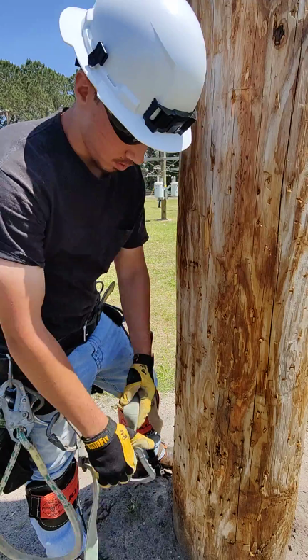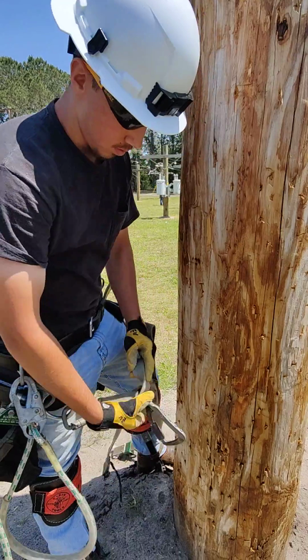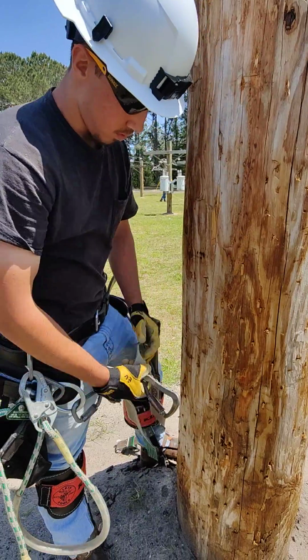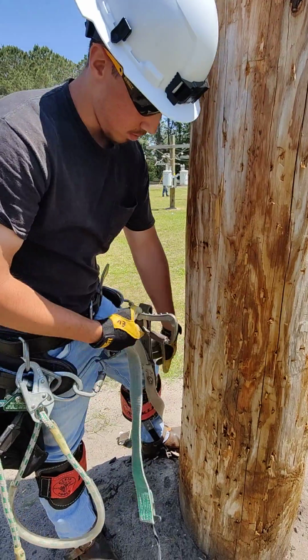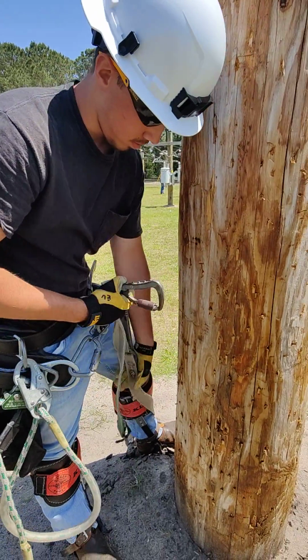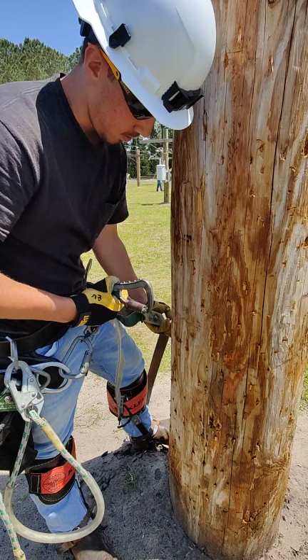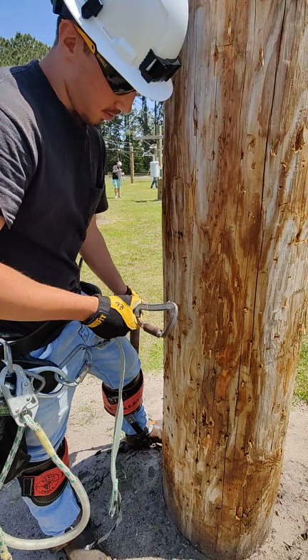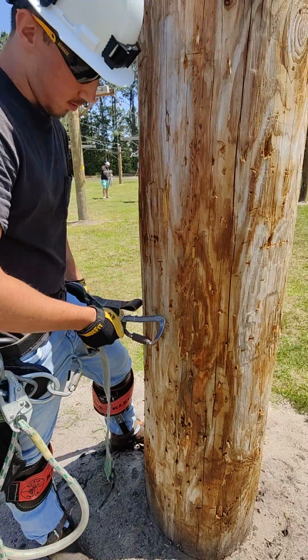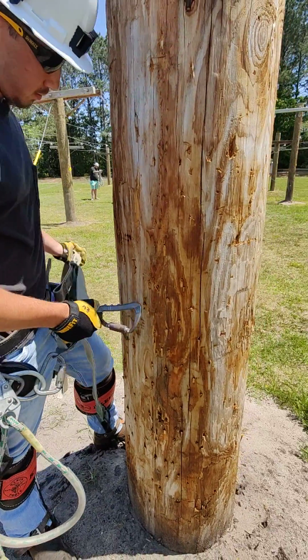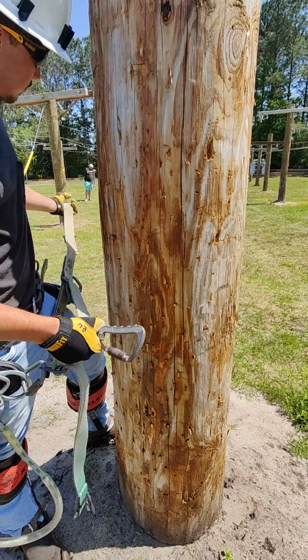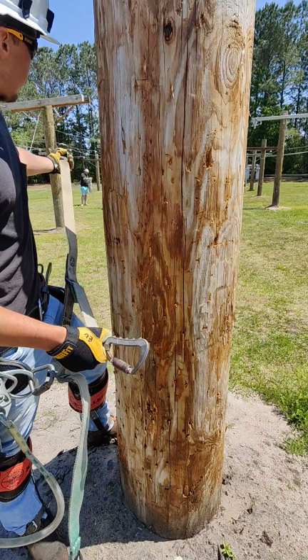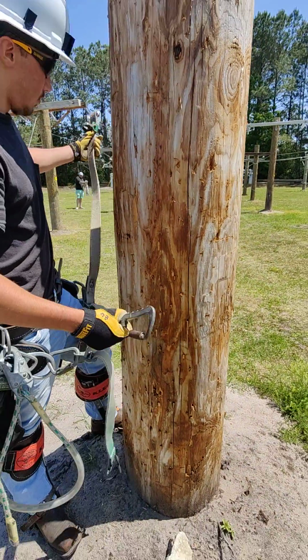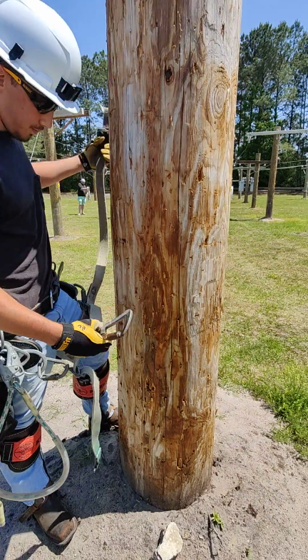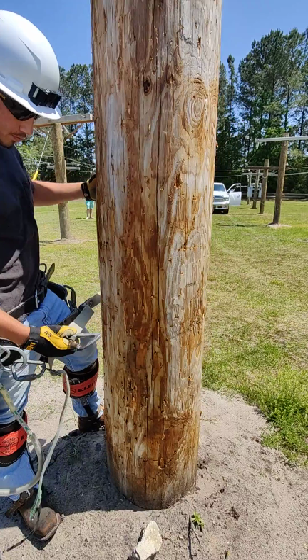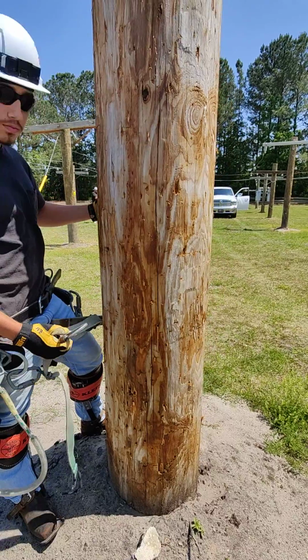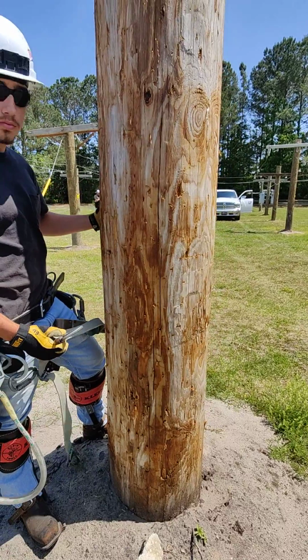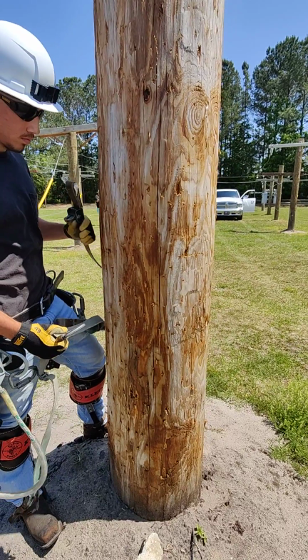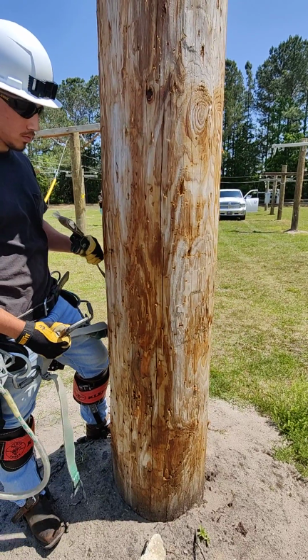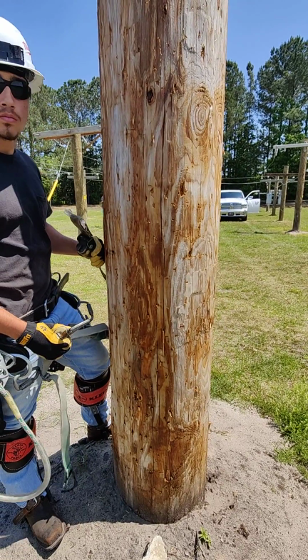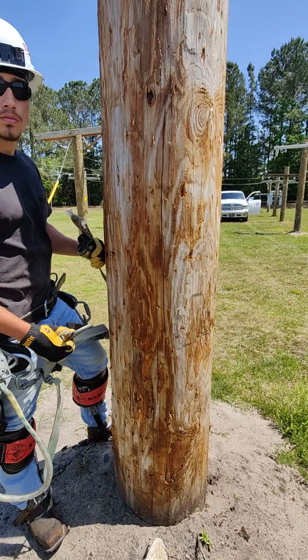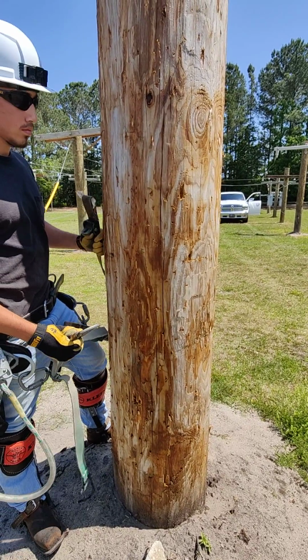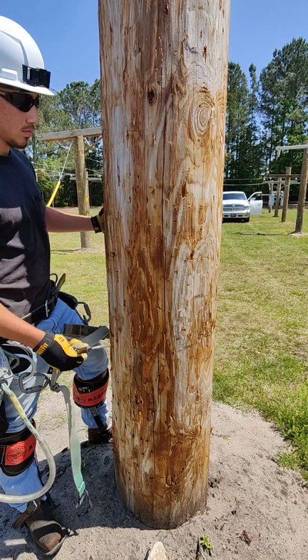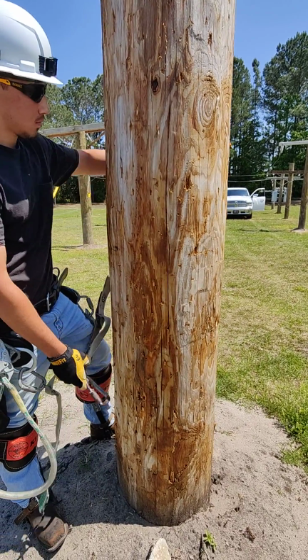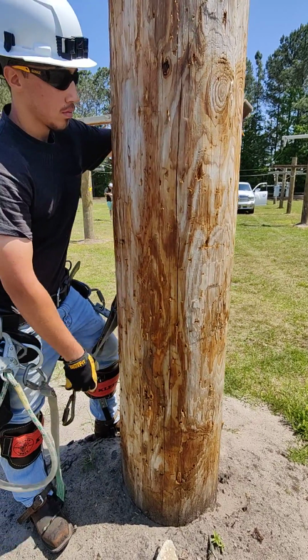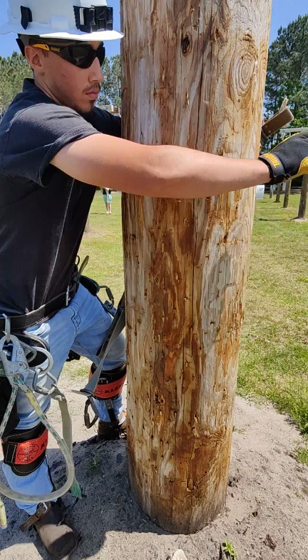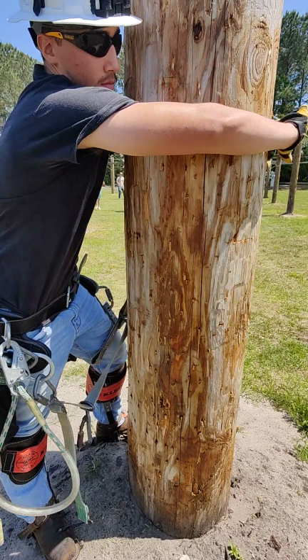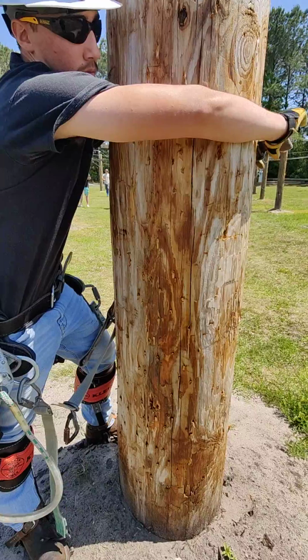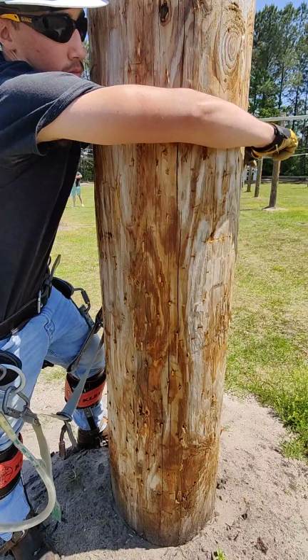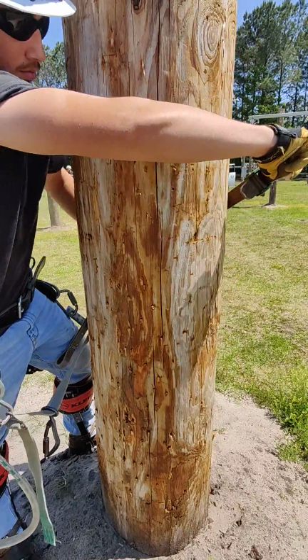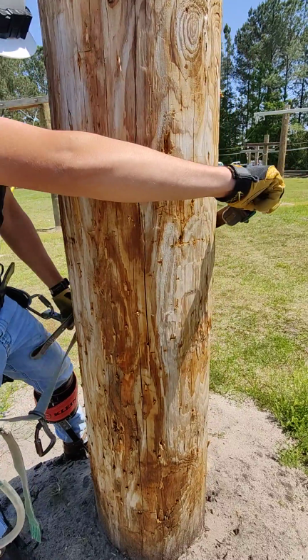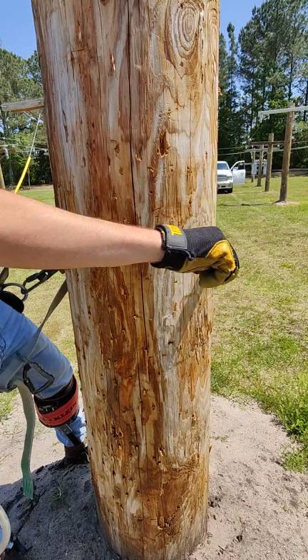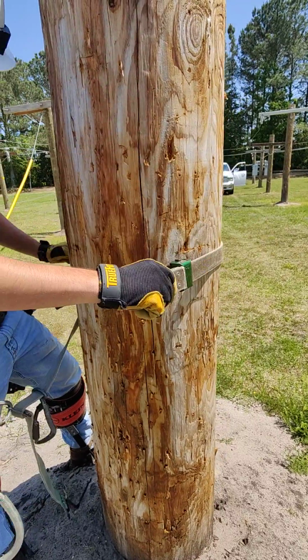We've got Mr. Ethan Gill here. We've been climbing some 45-foot poles and 40-foot poles, which are typically narrower. He's going to go ahead and run up a 50-foot pole here, and they are much larger in size.